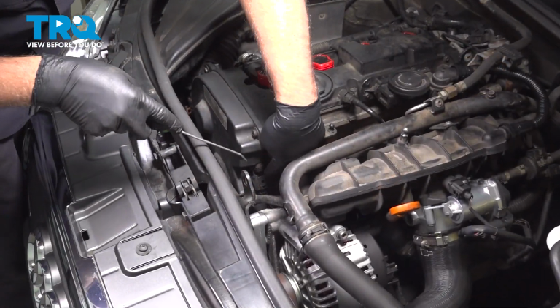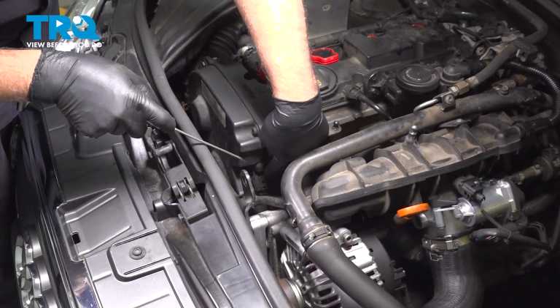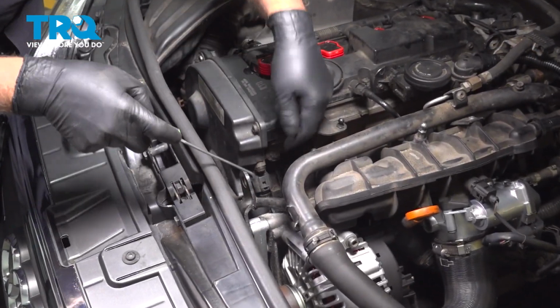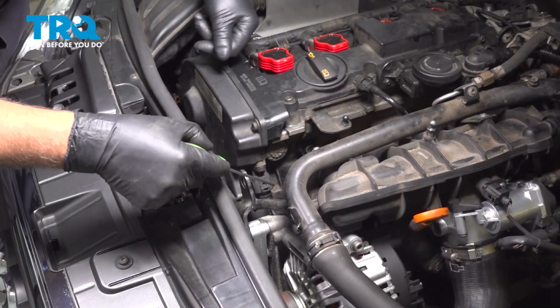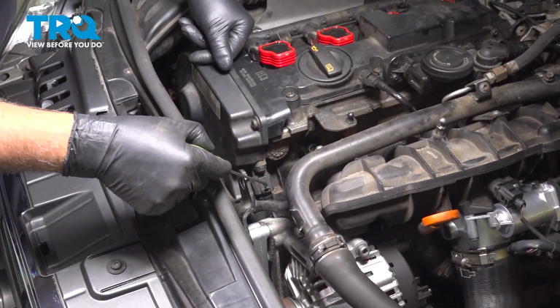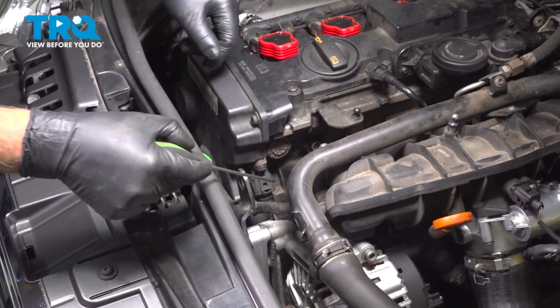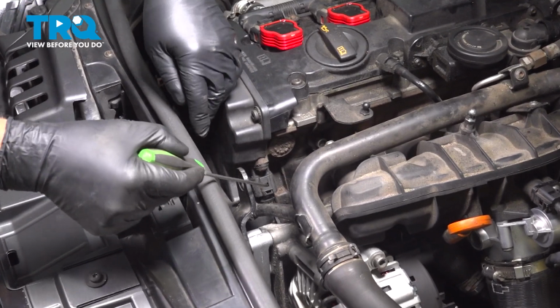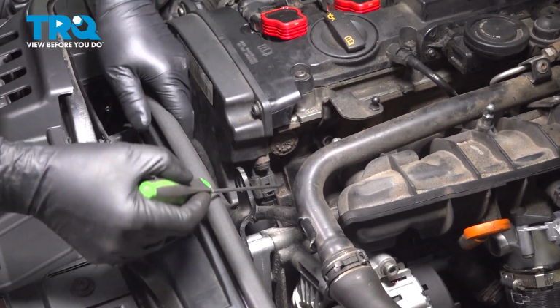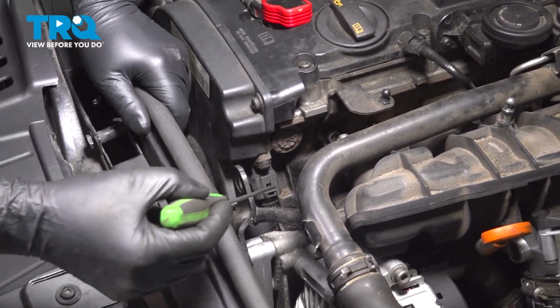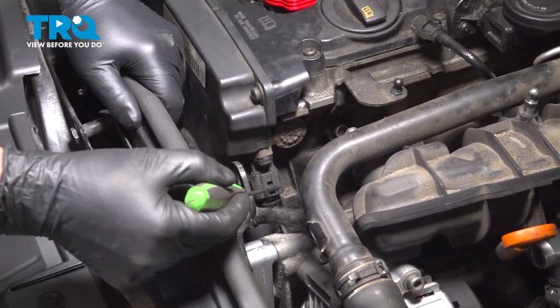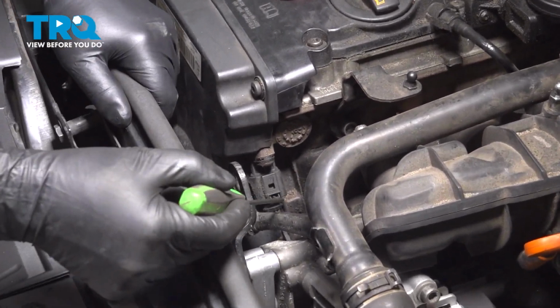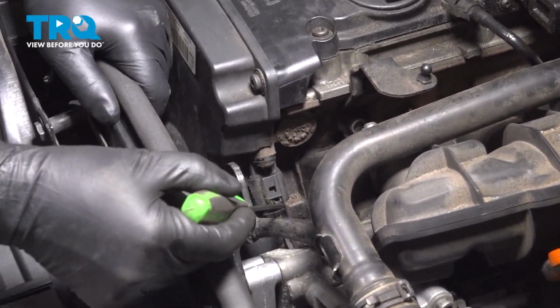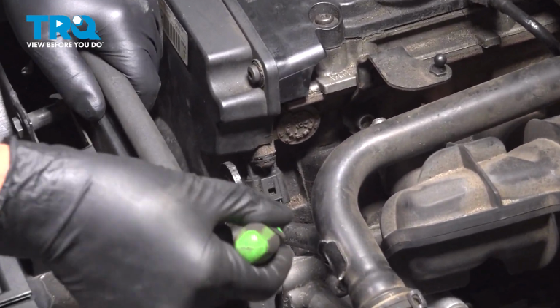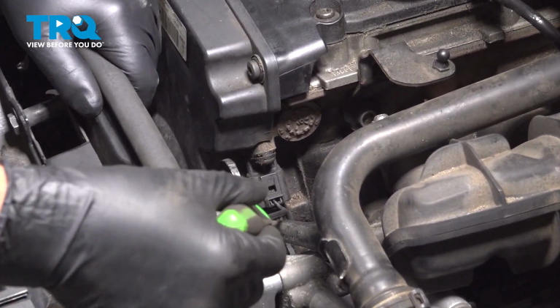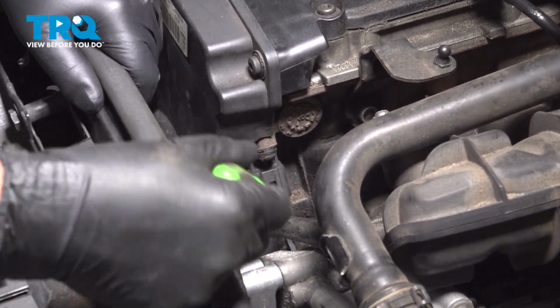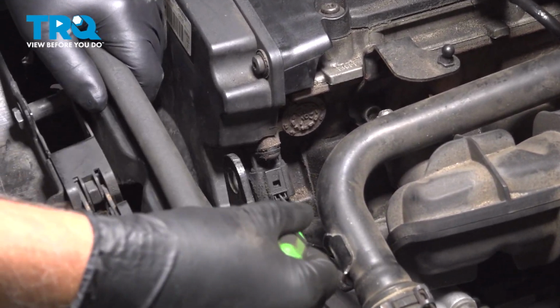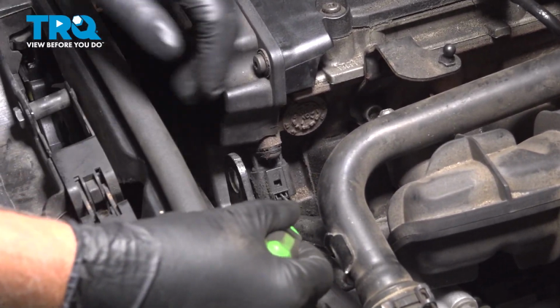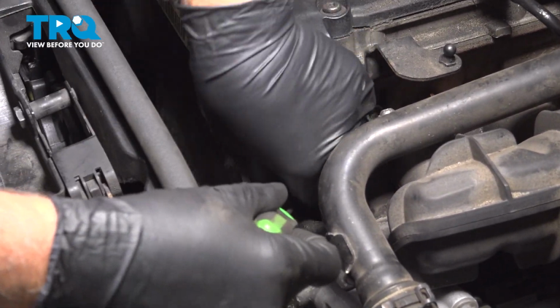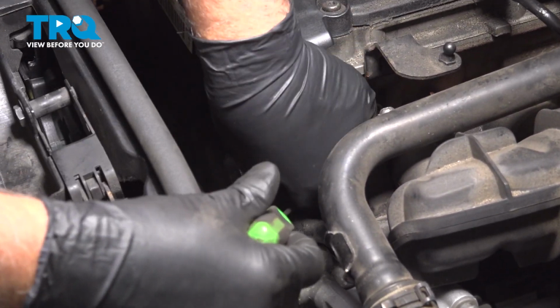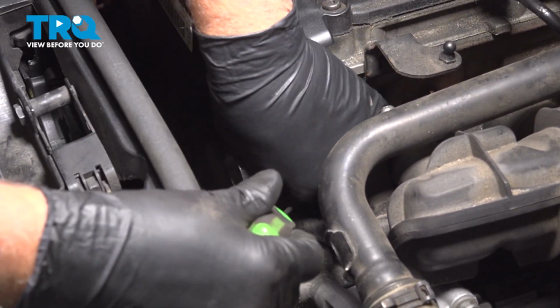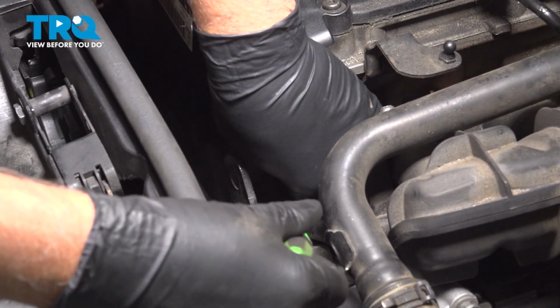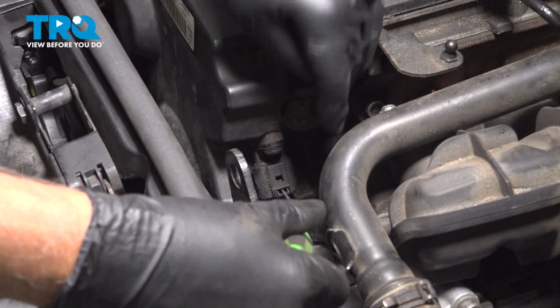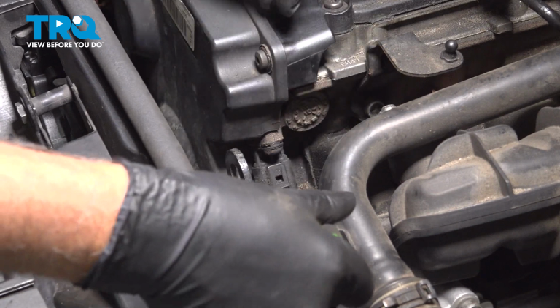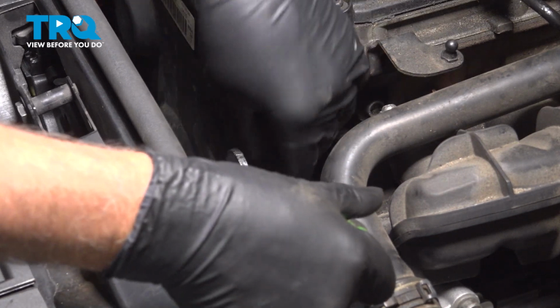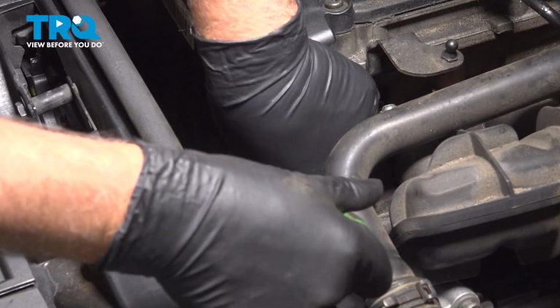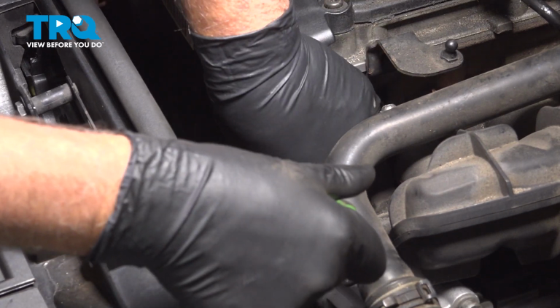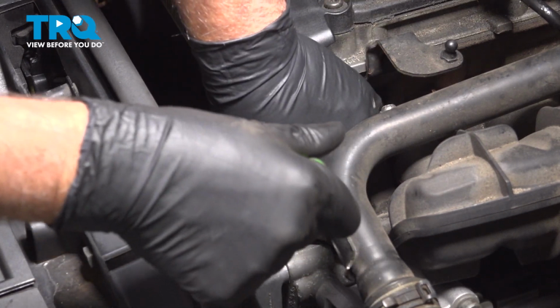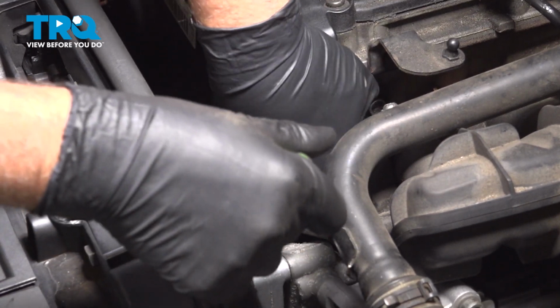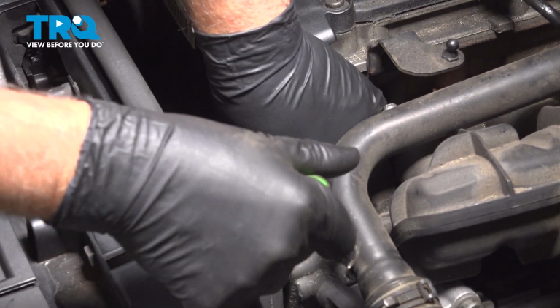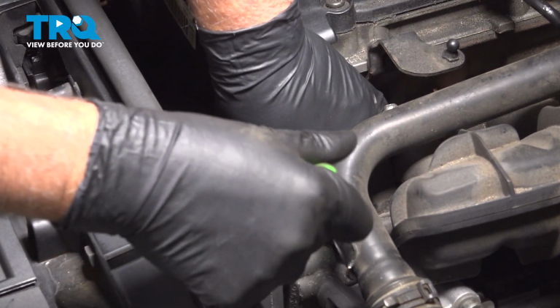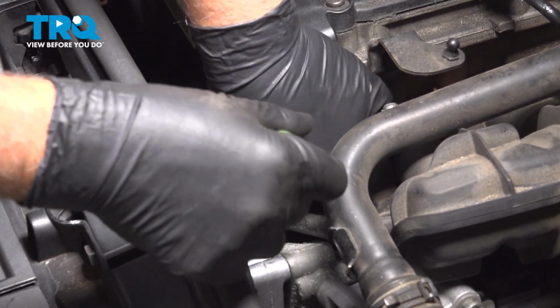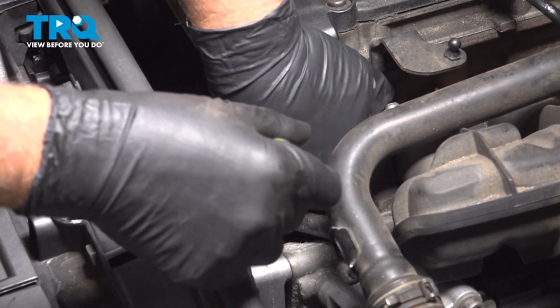We're gonna disconnect the connector — you can see it's right here. I'm just using a pick to get underneath the tab, push the tab down, and slide the connector off.